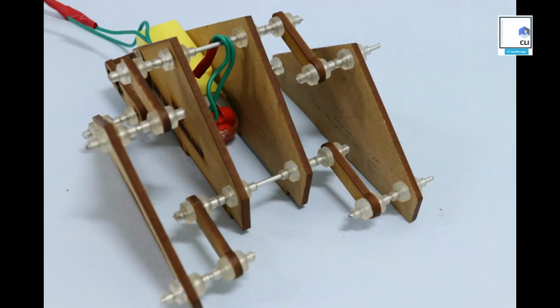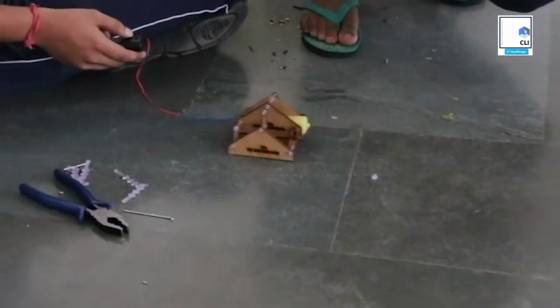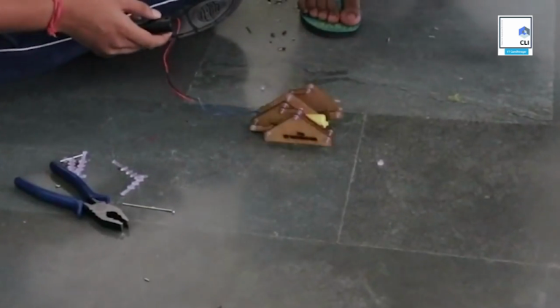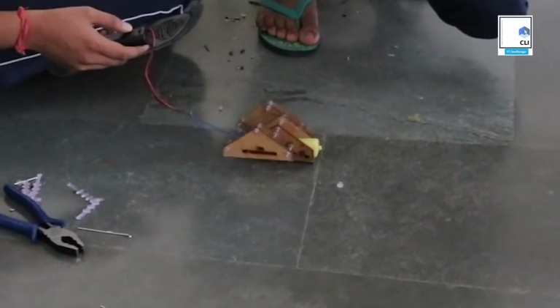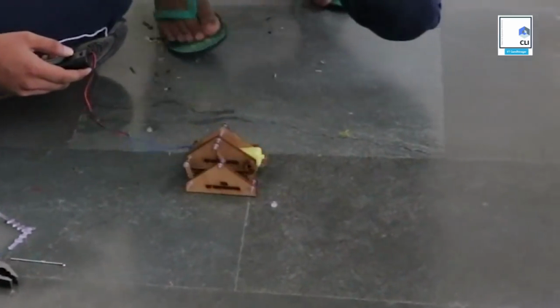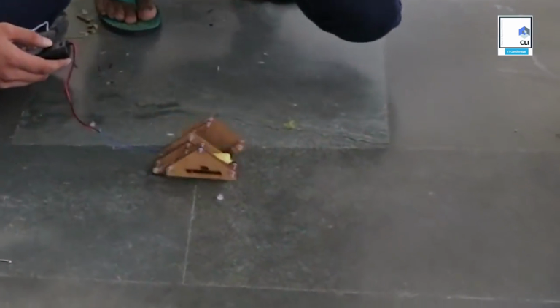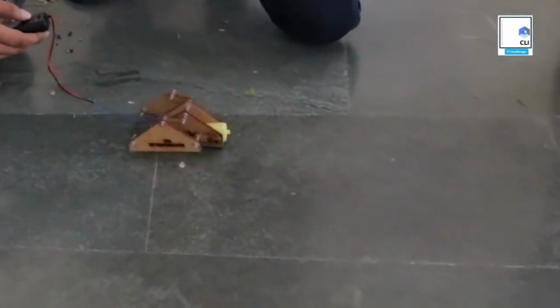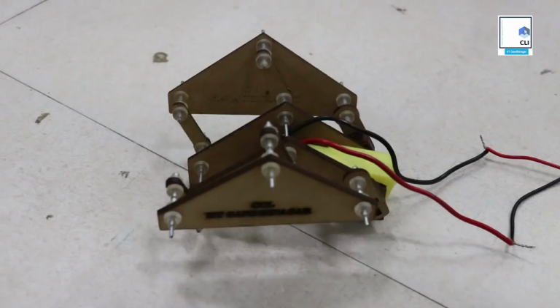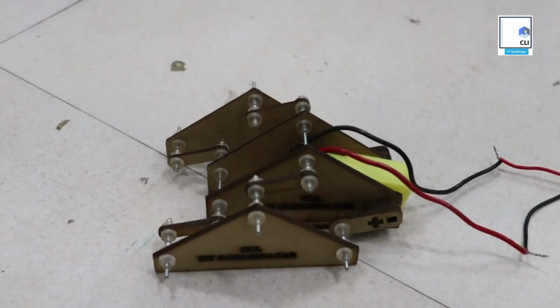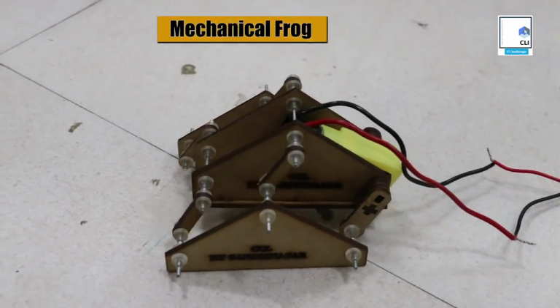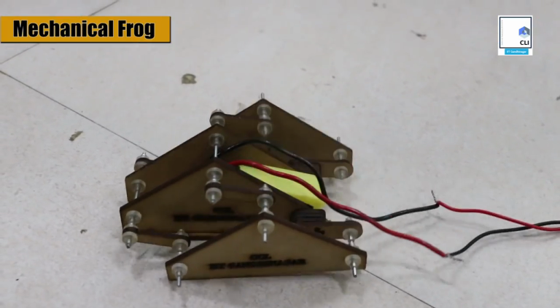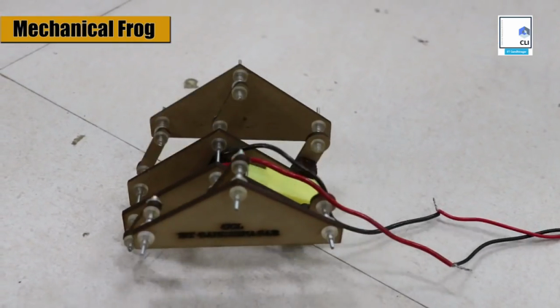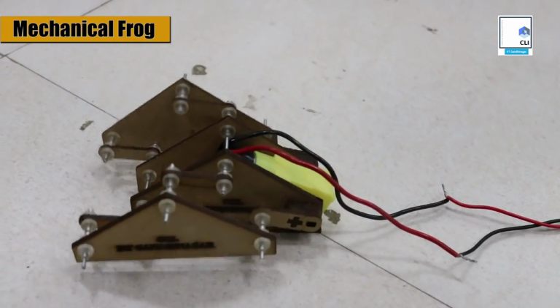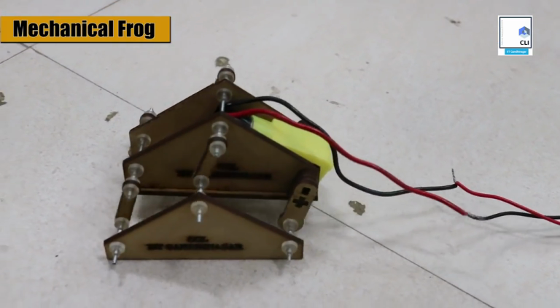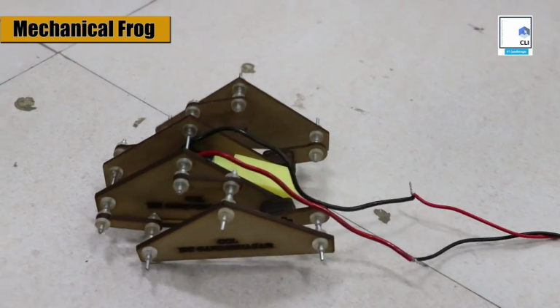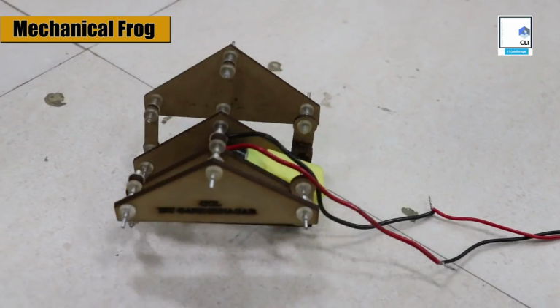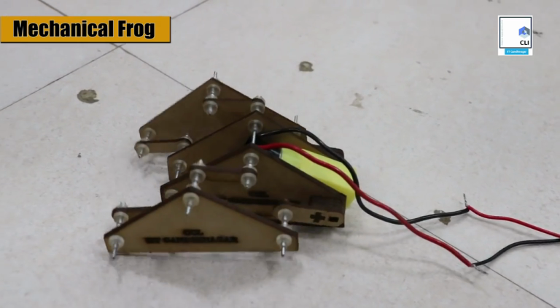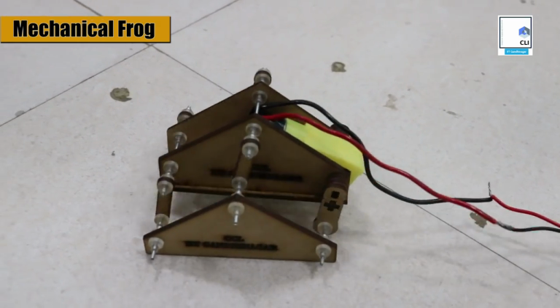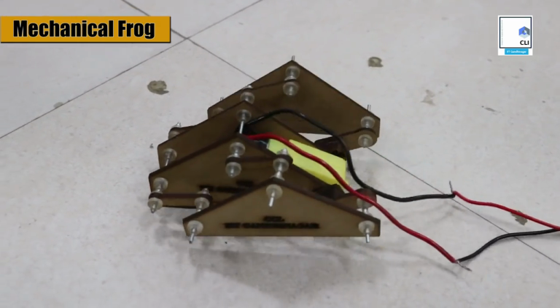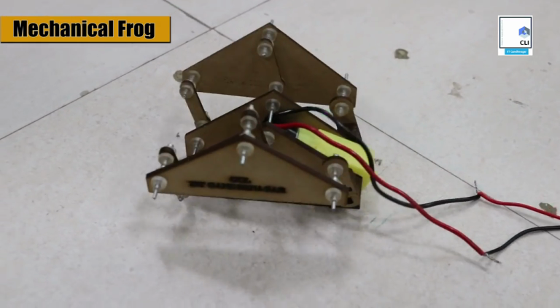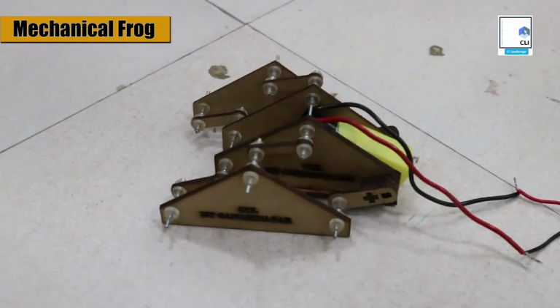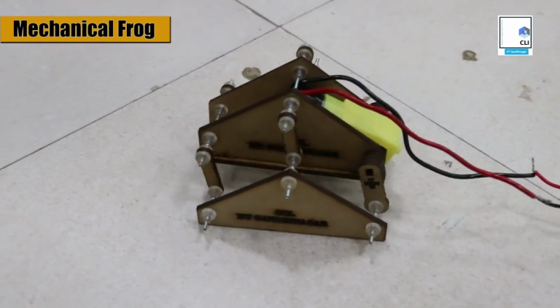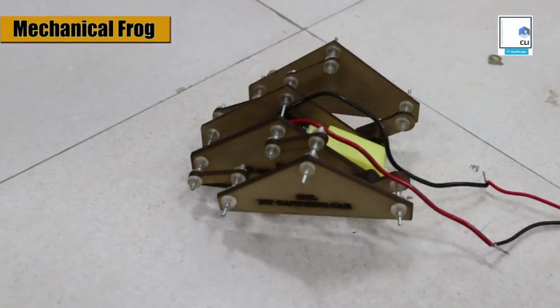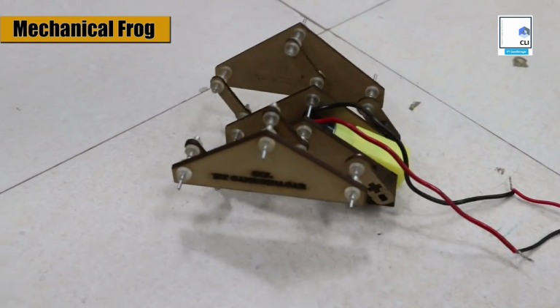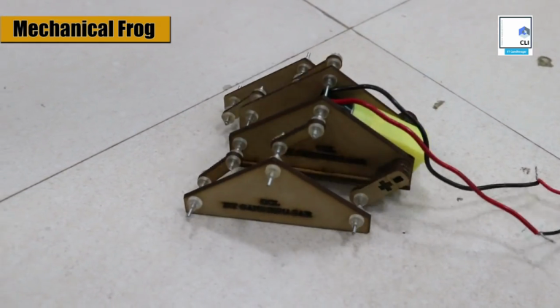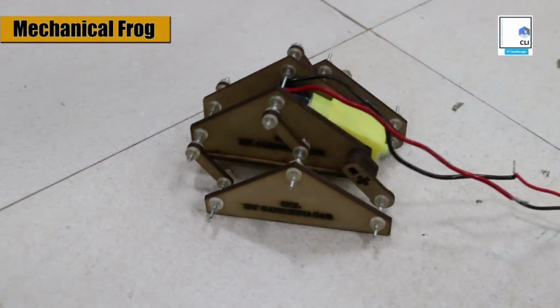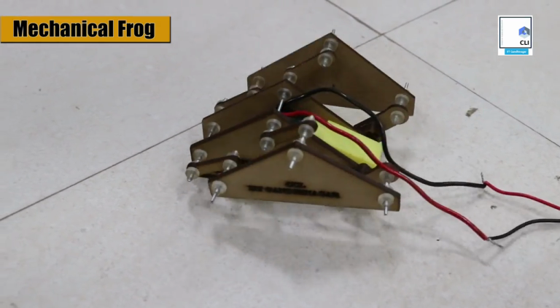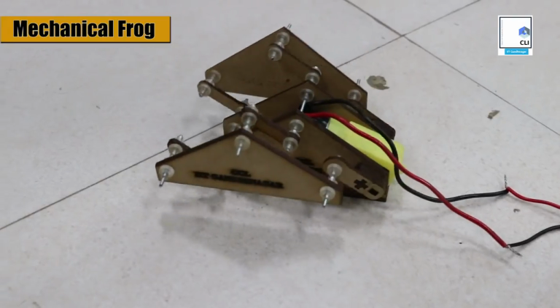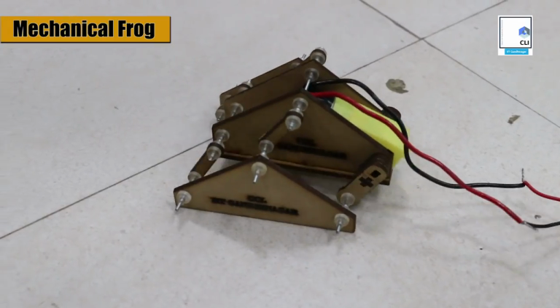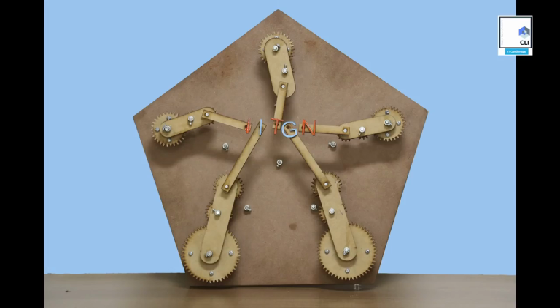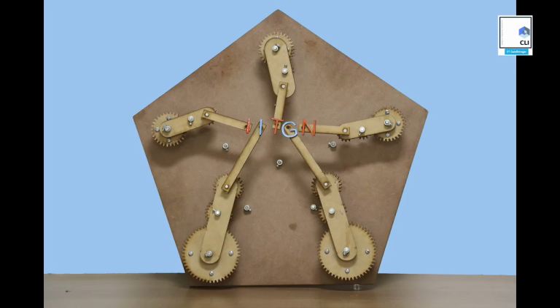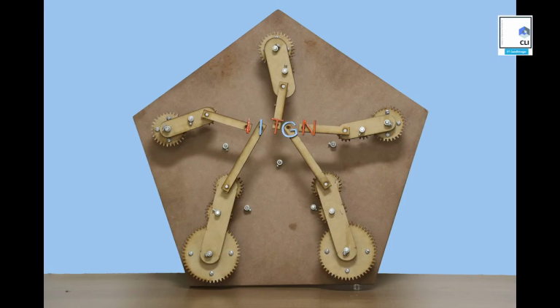It is a delight to see this frog moving with the help of a DC motor — just a simple DC motor. Friction leads the body and the legs to move alternately, which is powered by a DC motor and two double-A batteries.